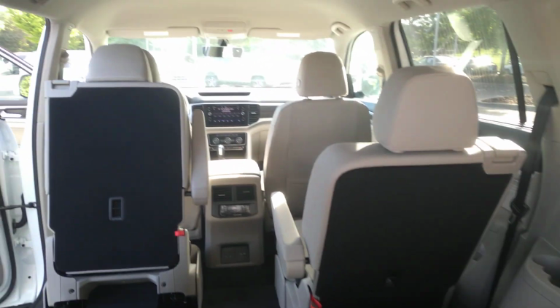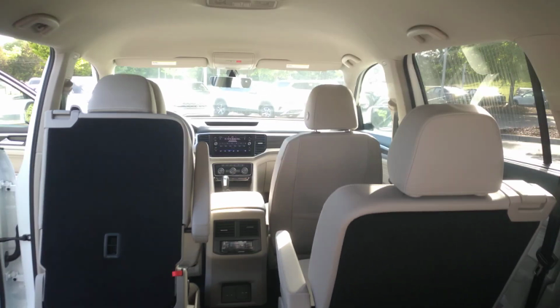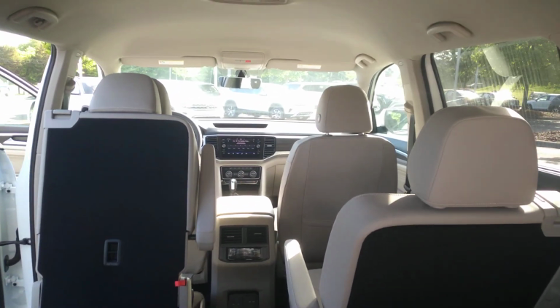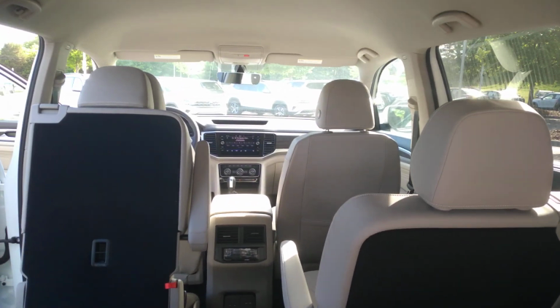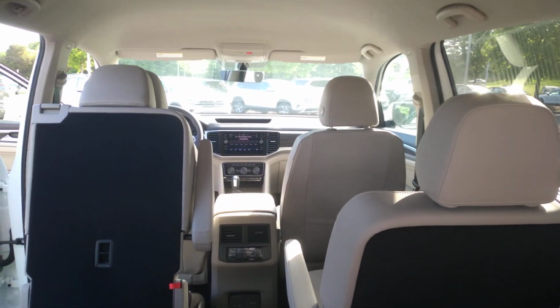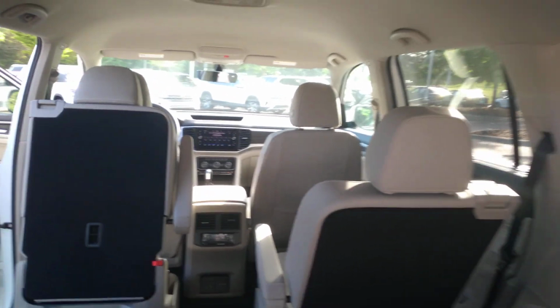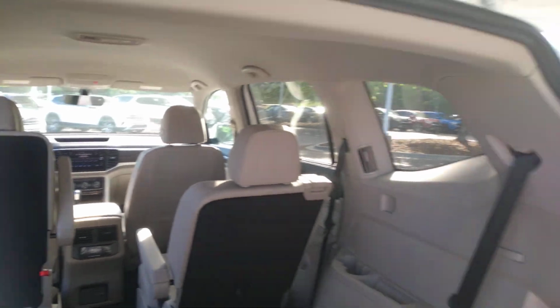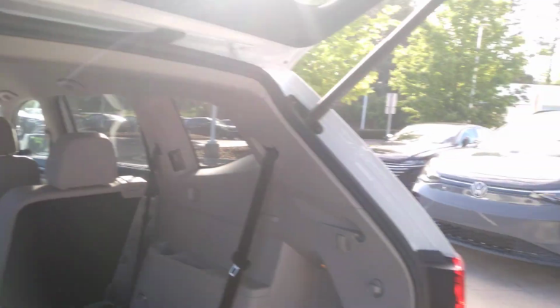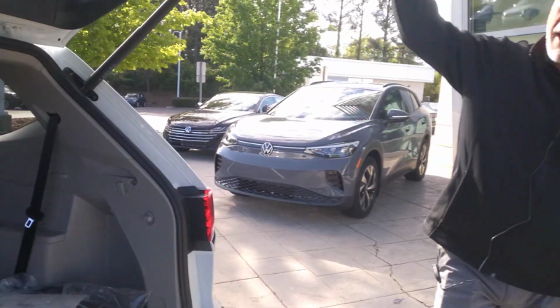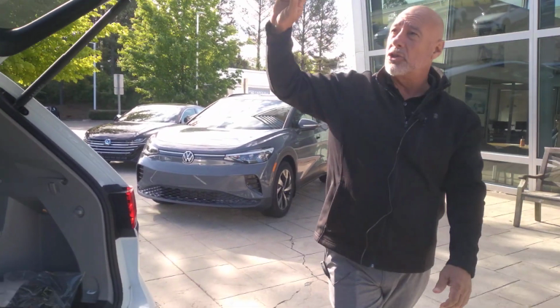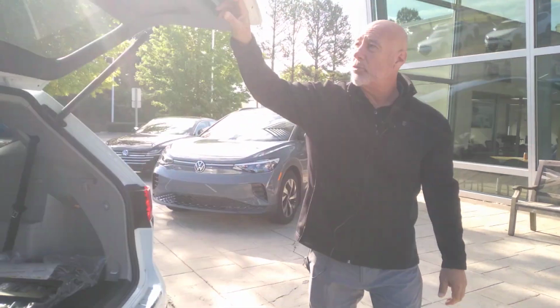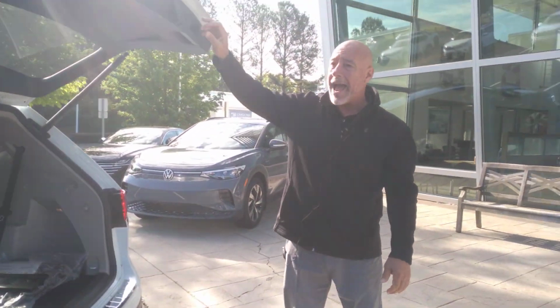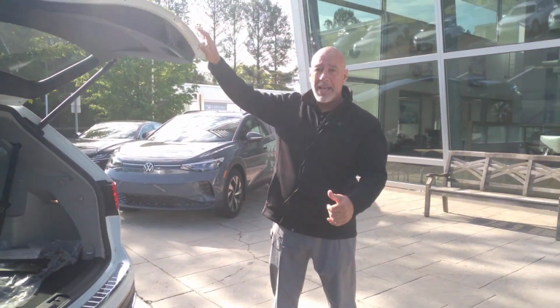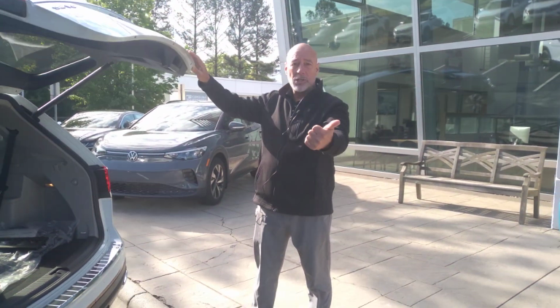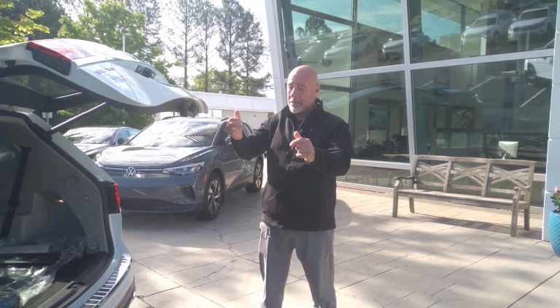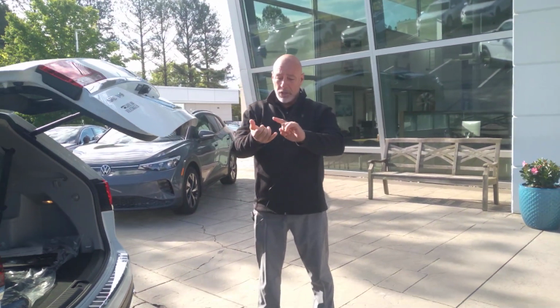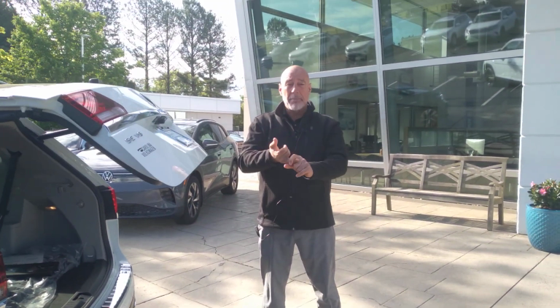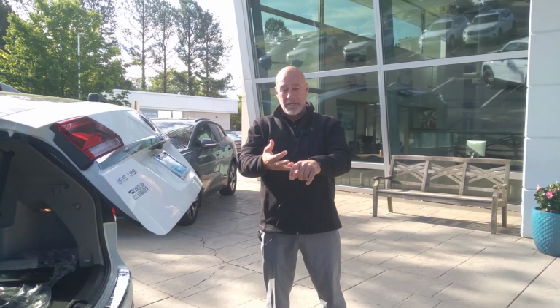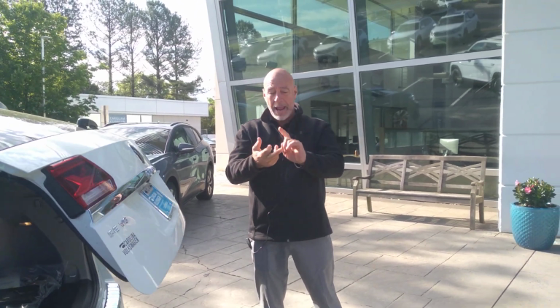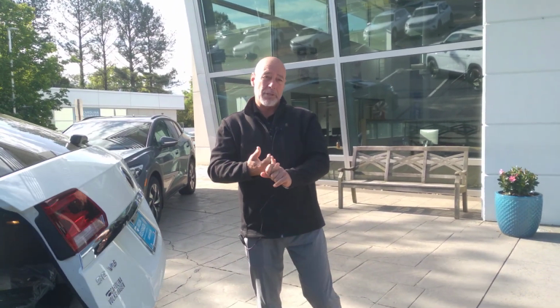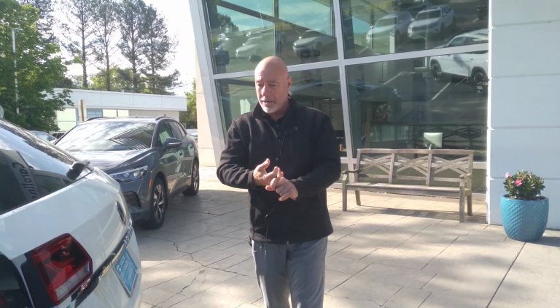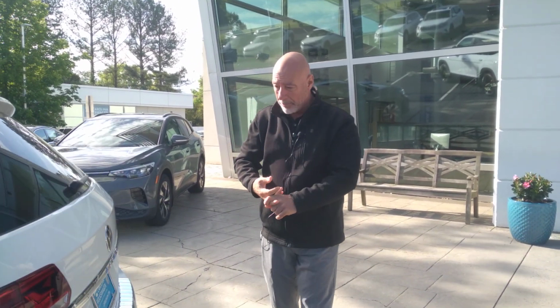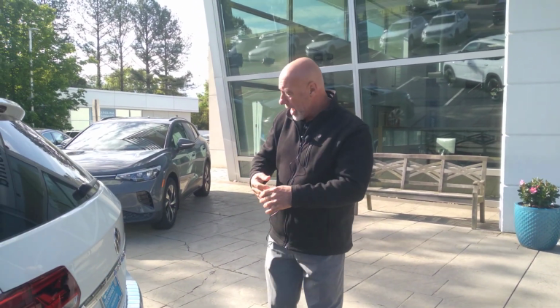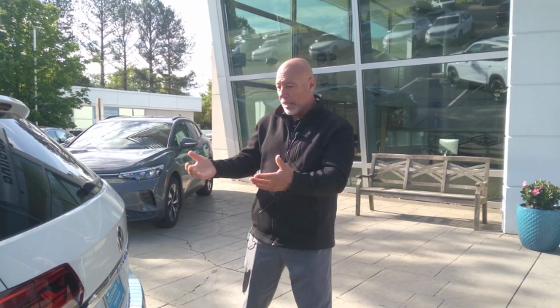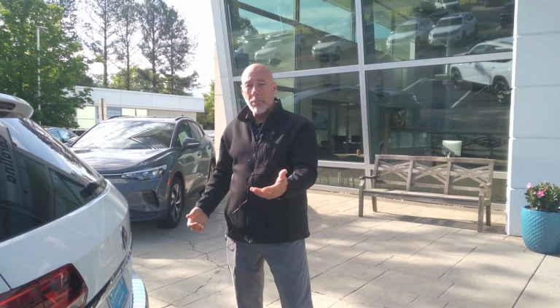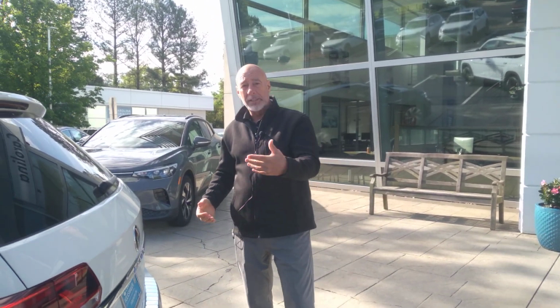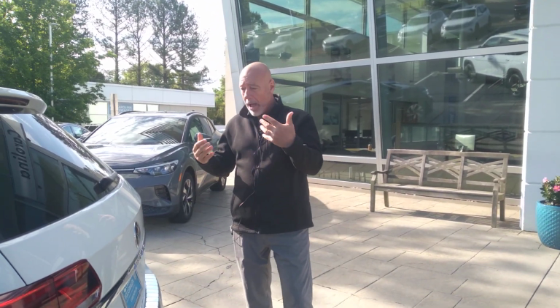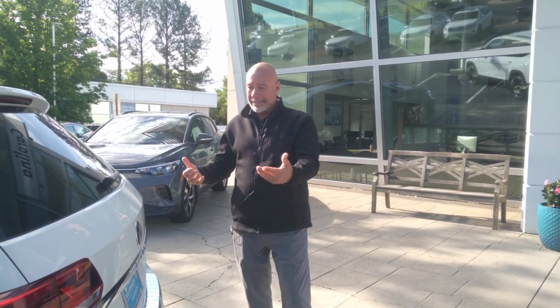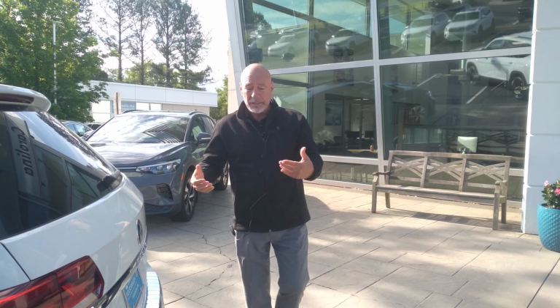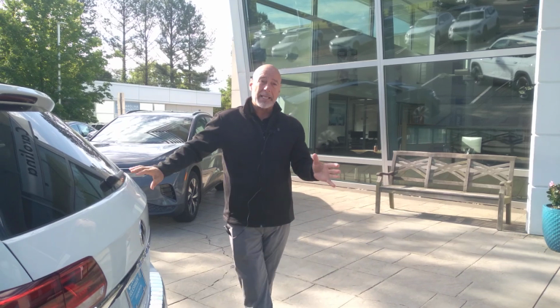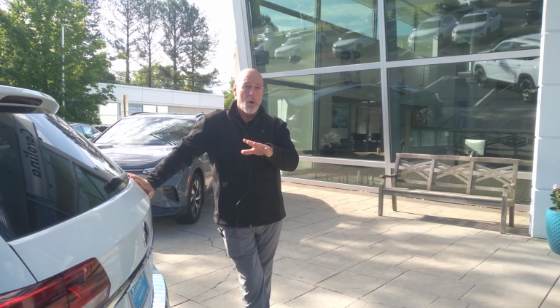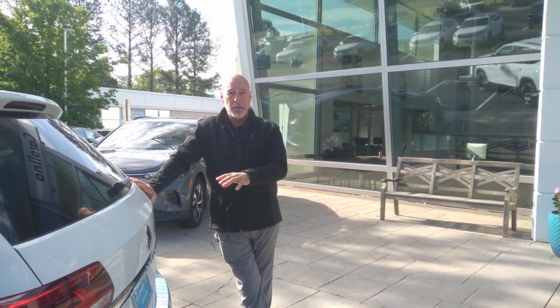There still is, believe it or not, a shortage of new cars — and especially a shortage of the Atlas with white, Shetland beige interior, and captain's chairs in the middle. If this four-motion Atlas SE with tech is the one for you,